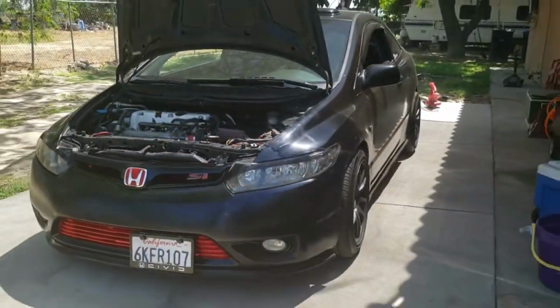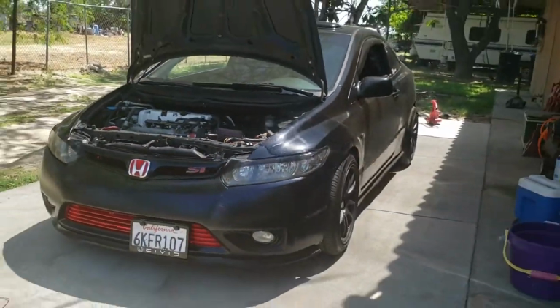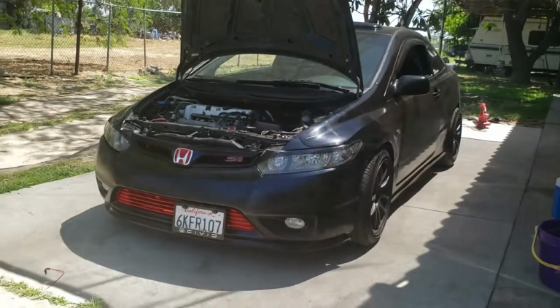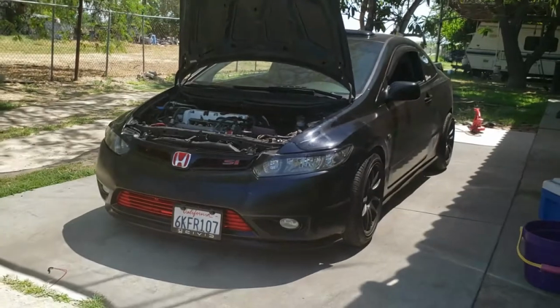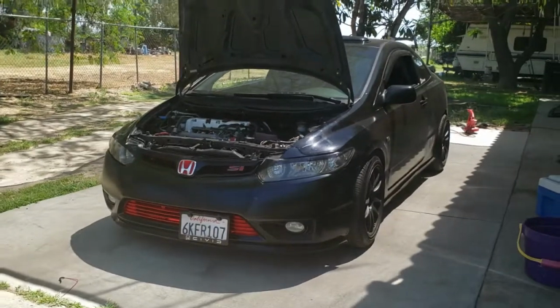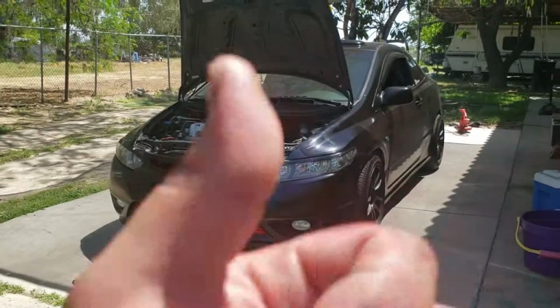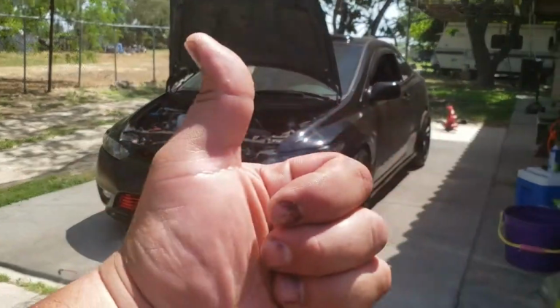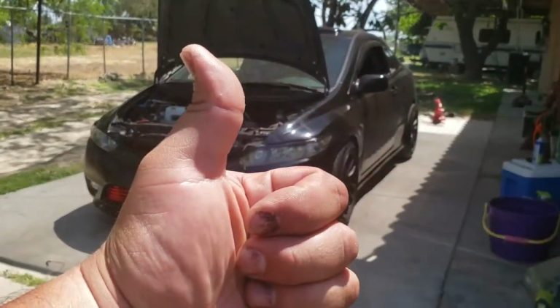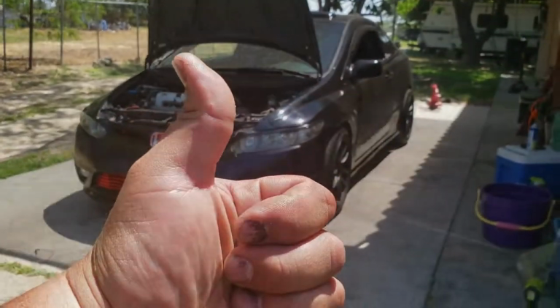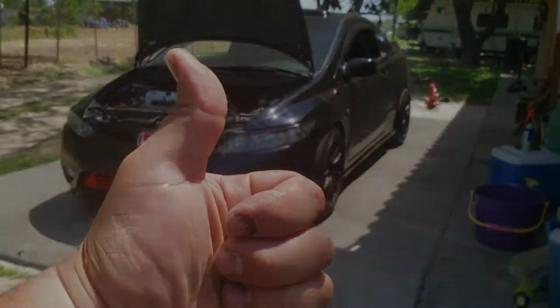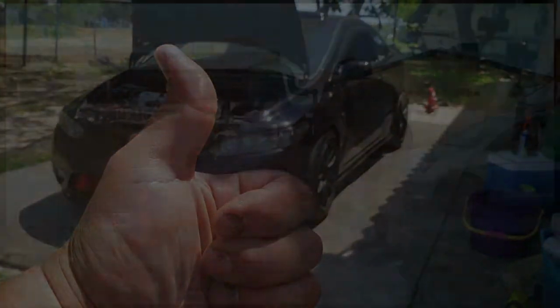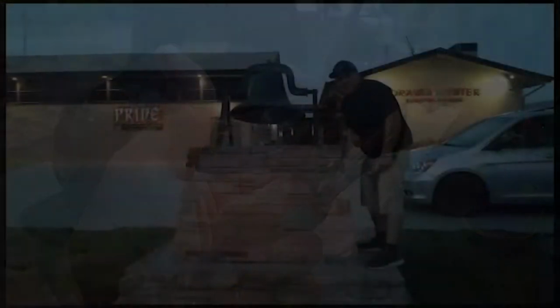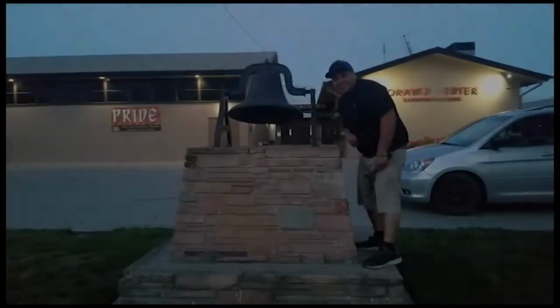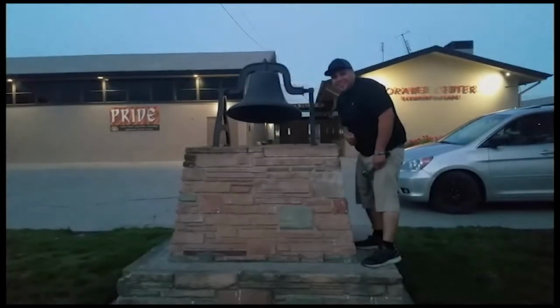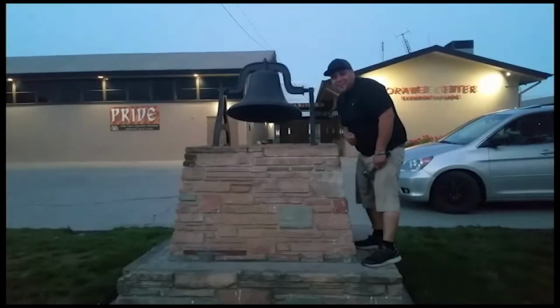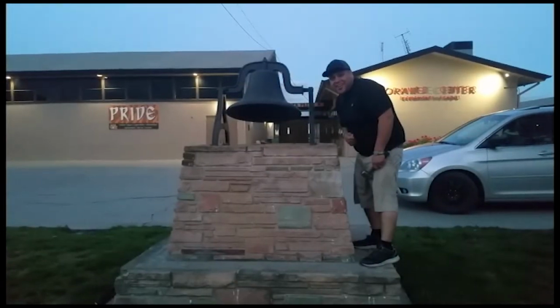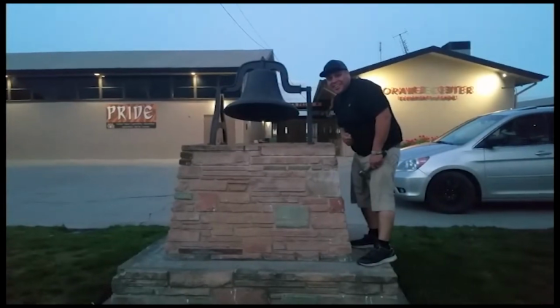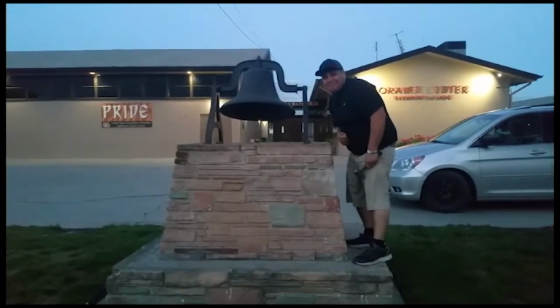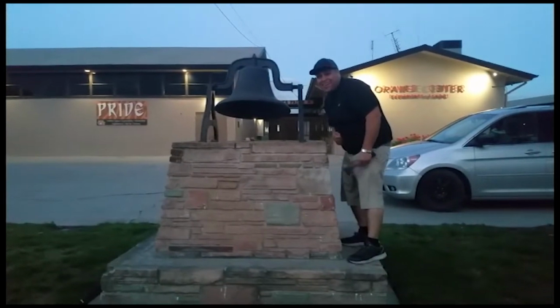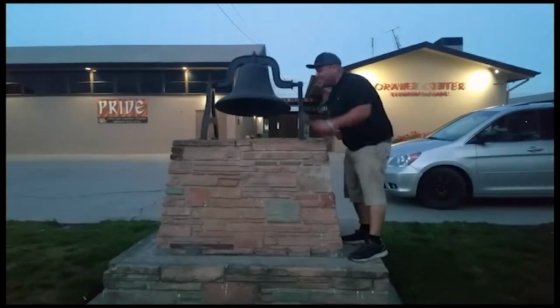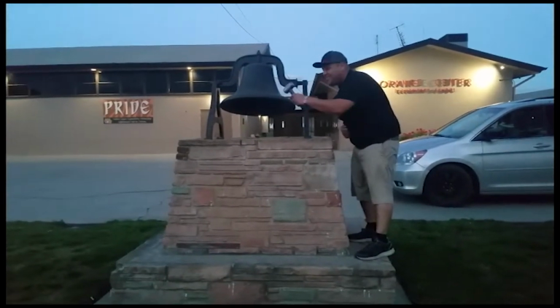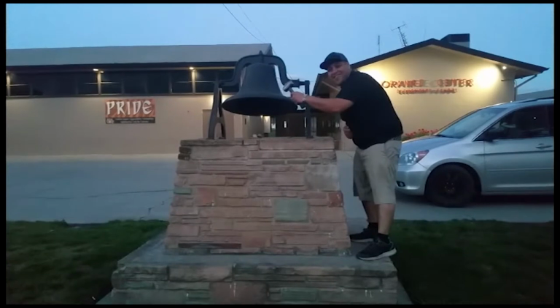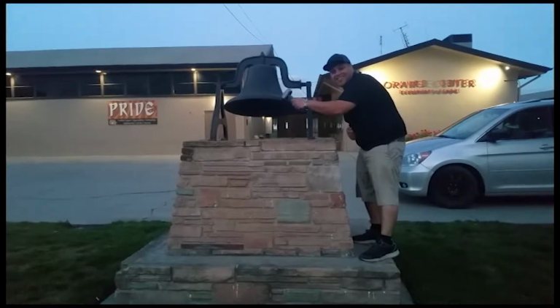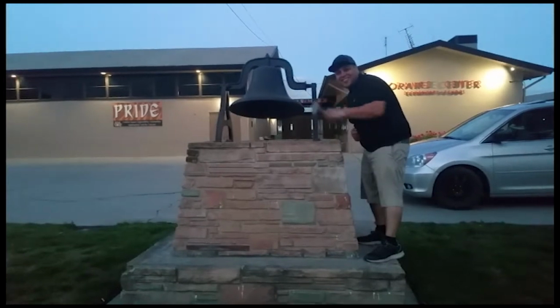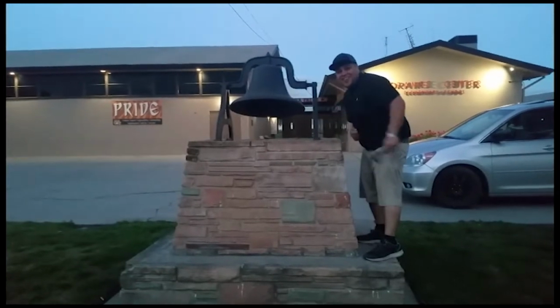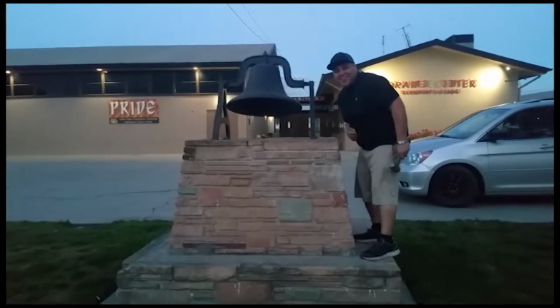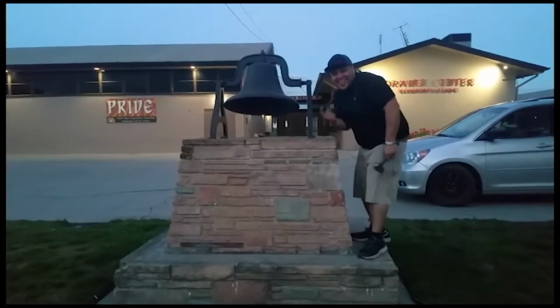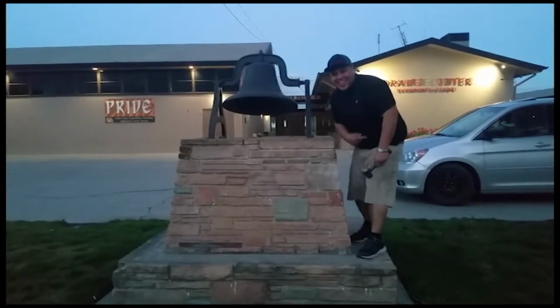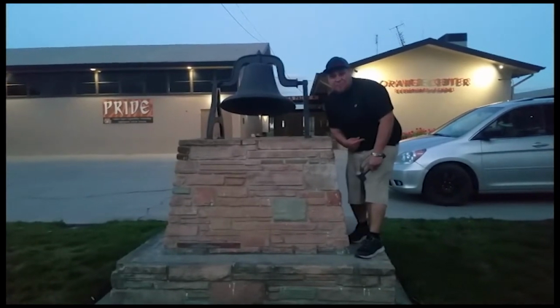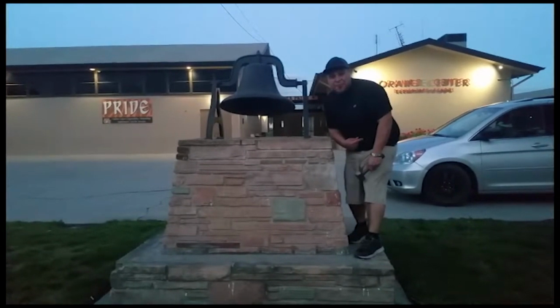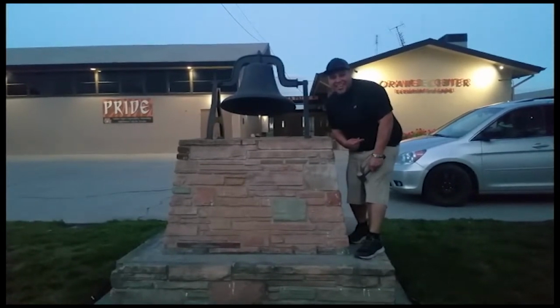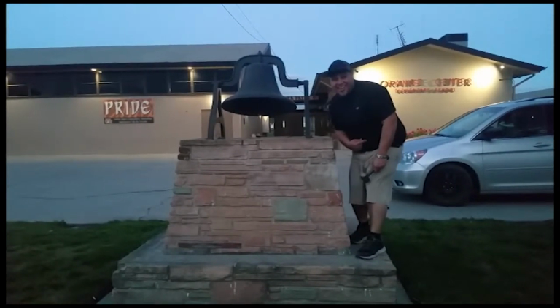Thank you for watching. Please like and subscribe. Don't forget to hit that bell. Let's get out of here before we get kicked out.